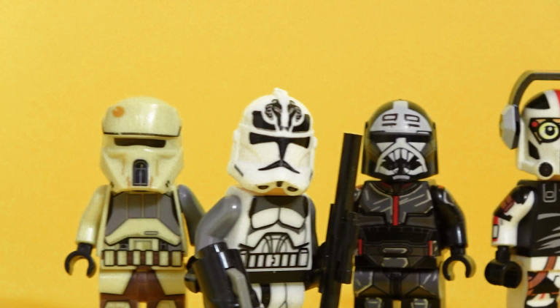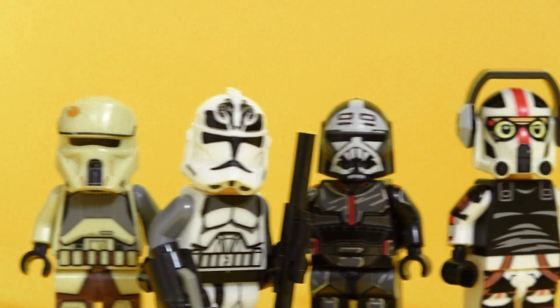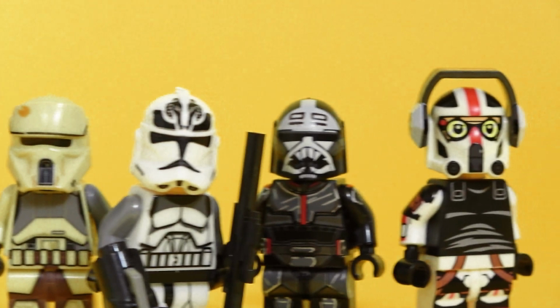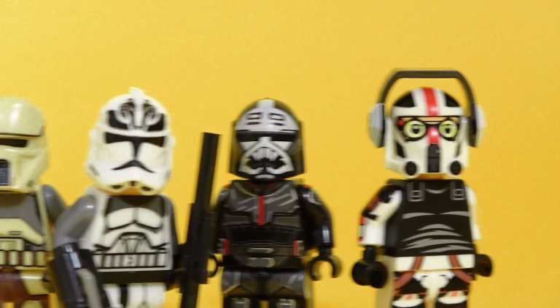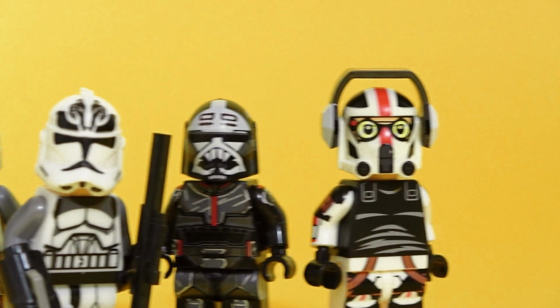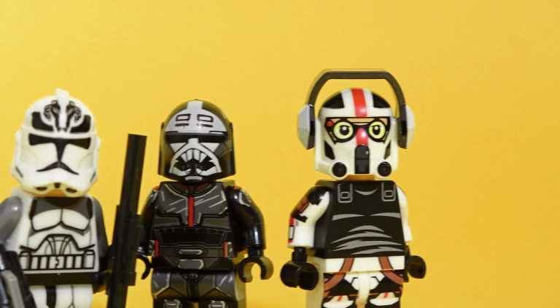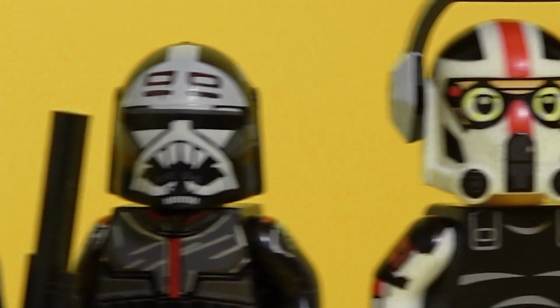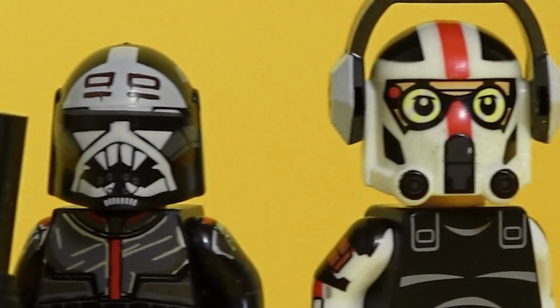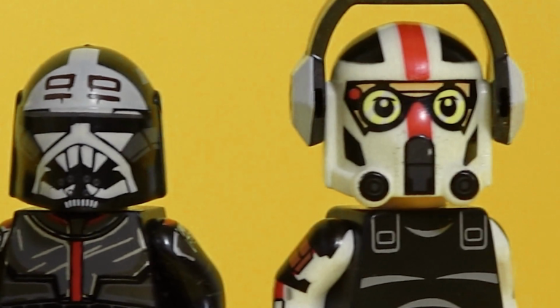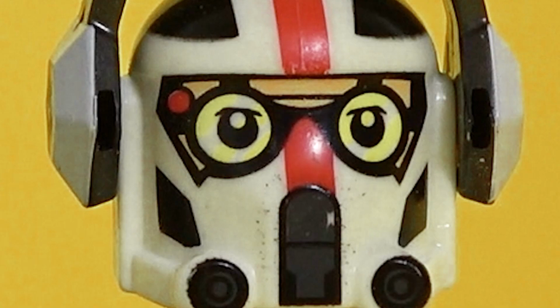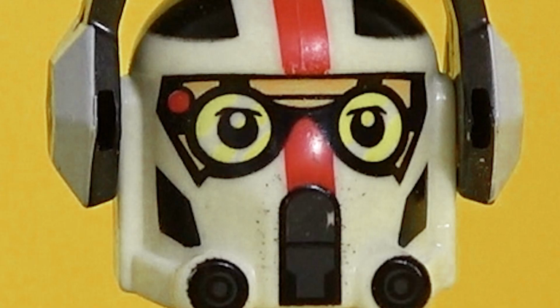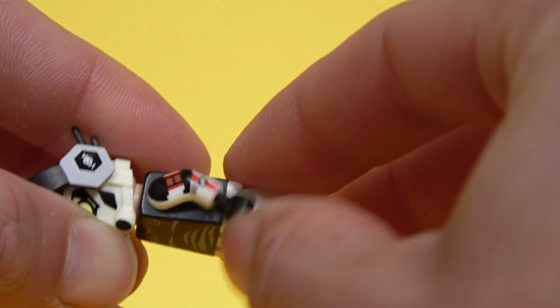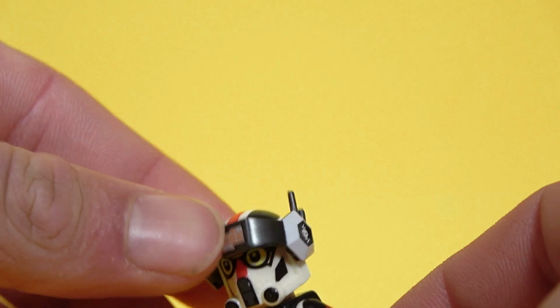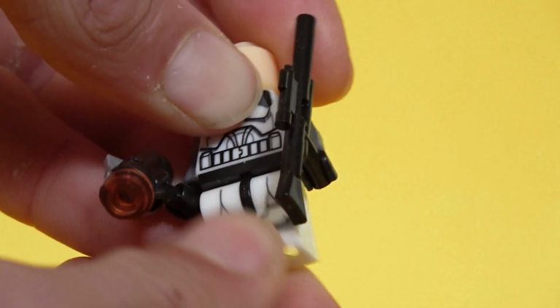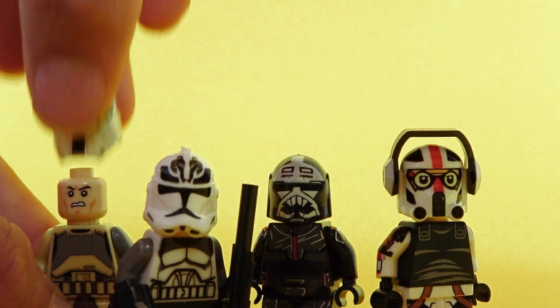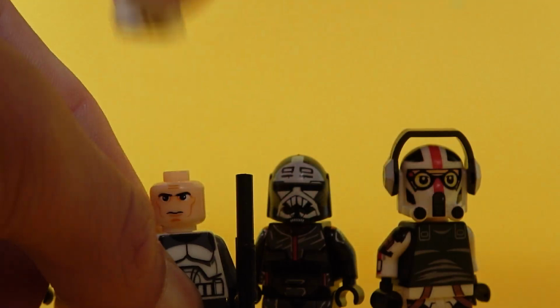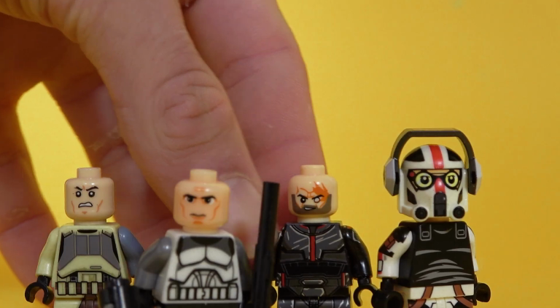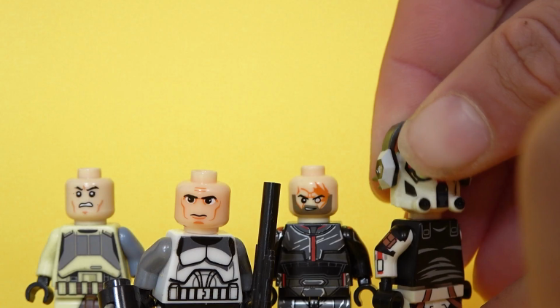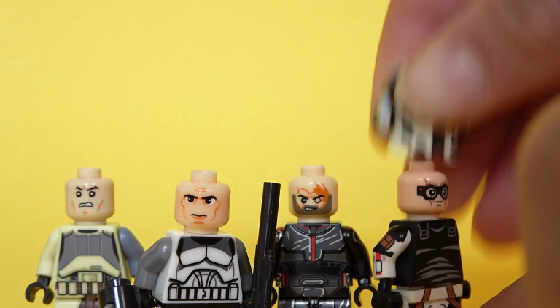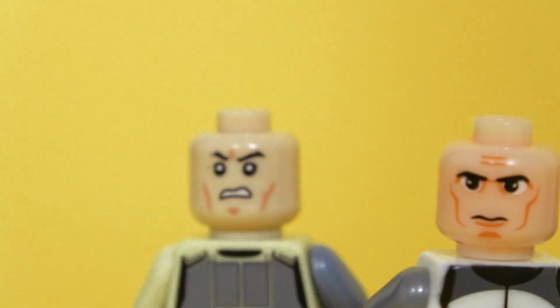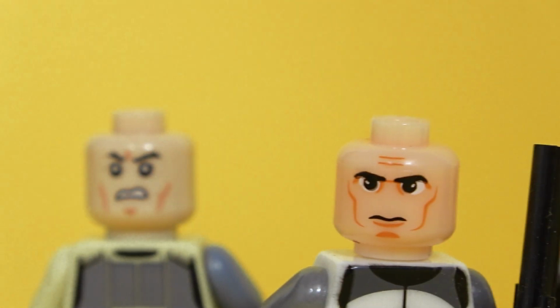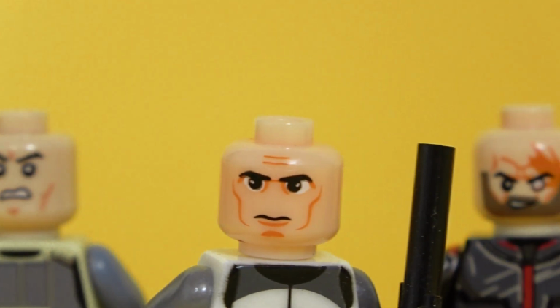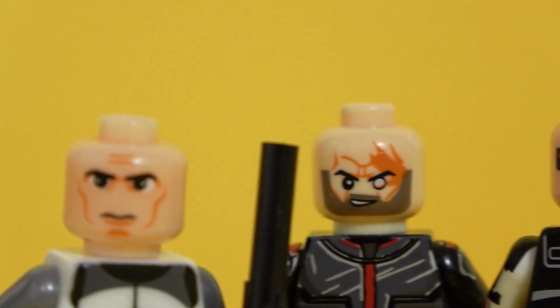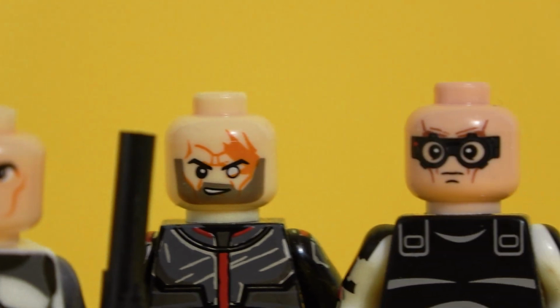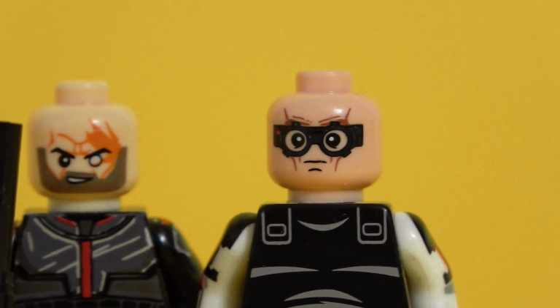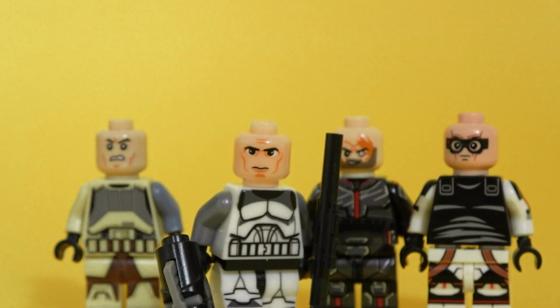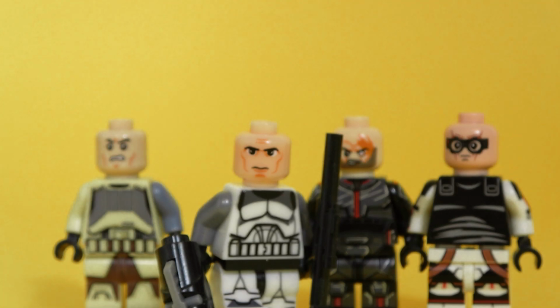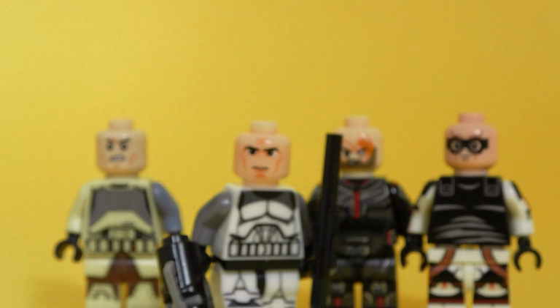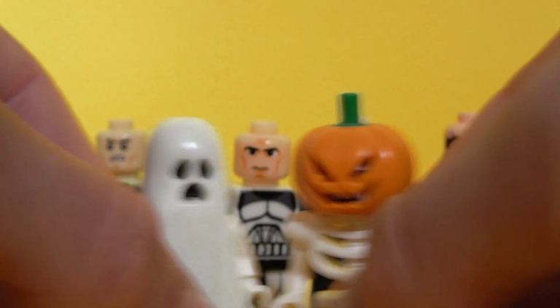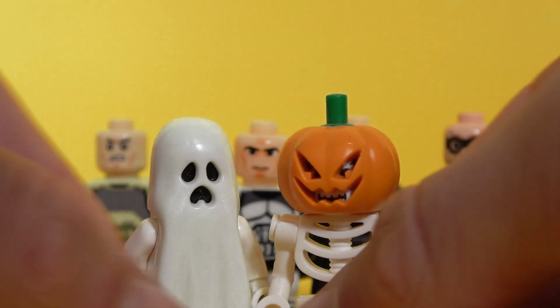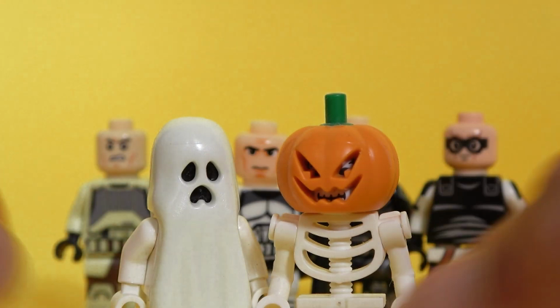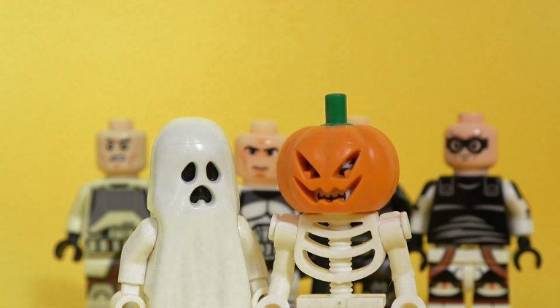These customs are coming in at 10th place because they're good looking and work pretty nicely. But underneath their helmets, they seem as if they didn't have sleep for the last few days. They're supposed to be warriors, not Halloween costumes.